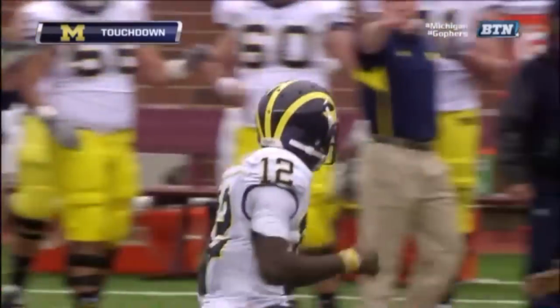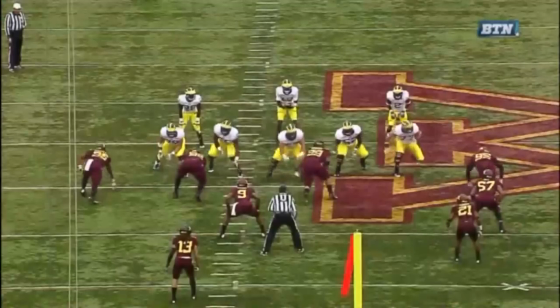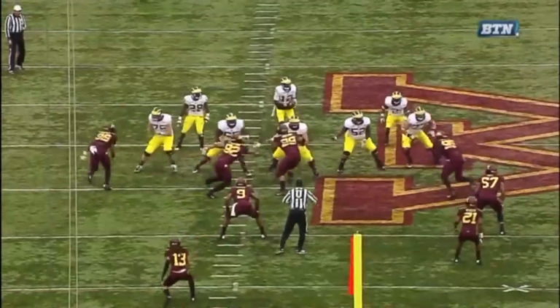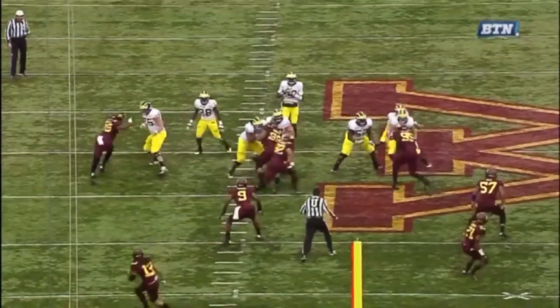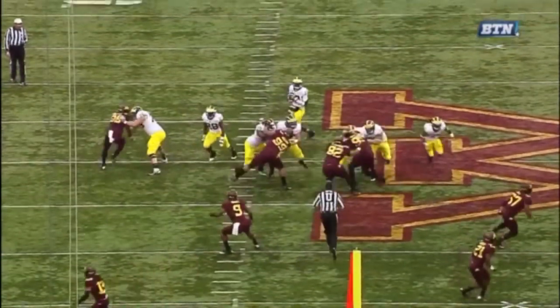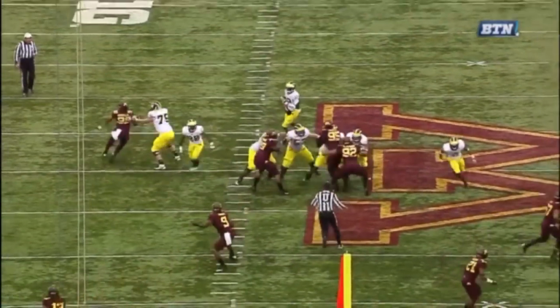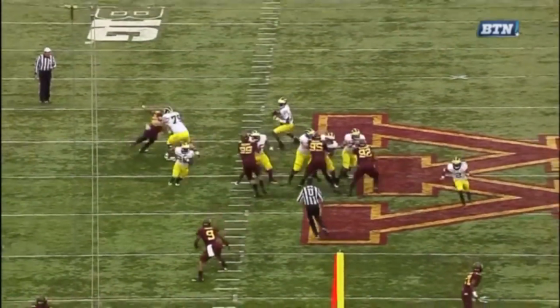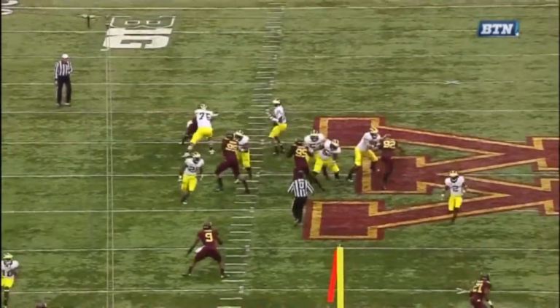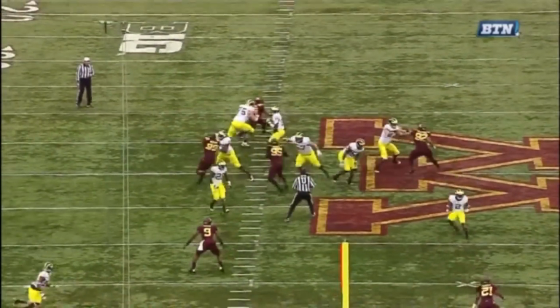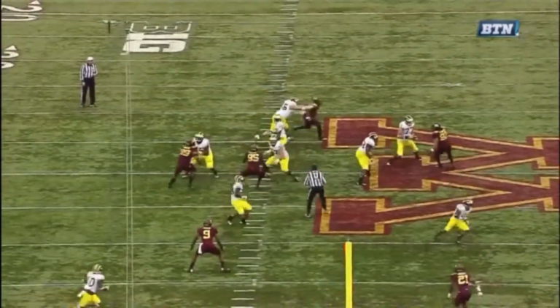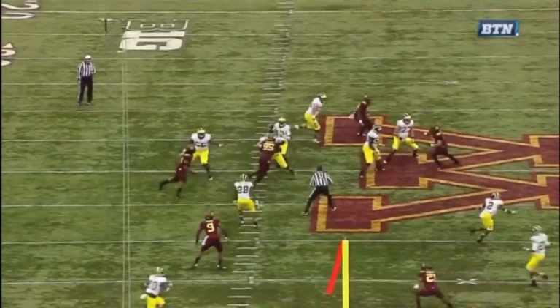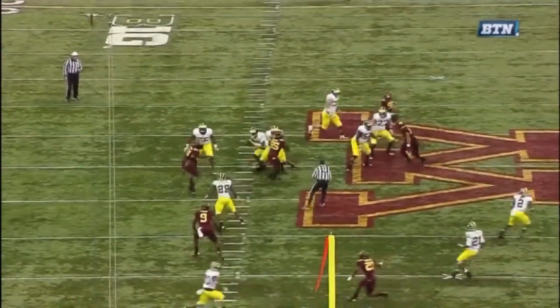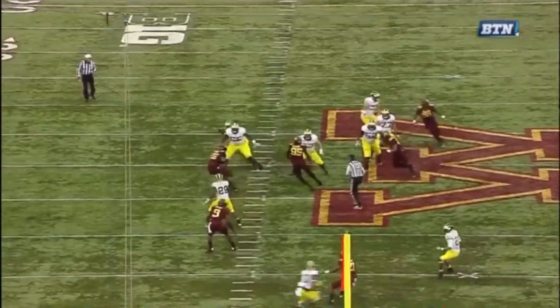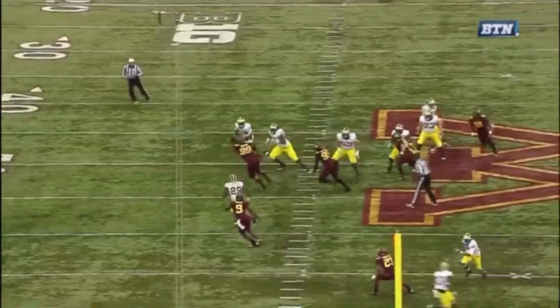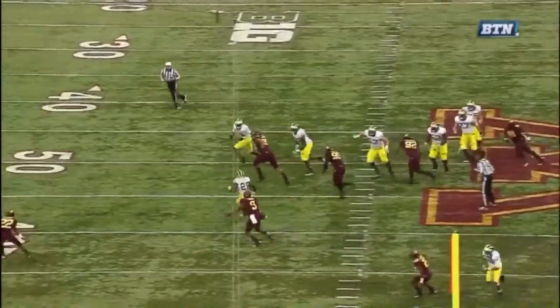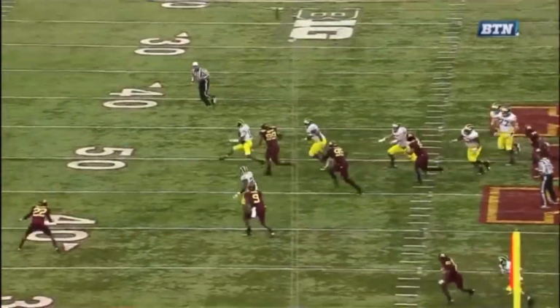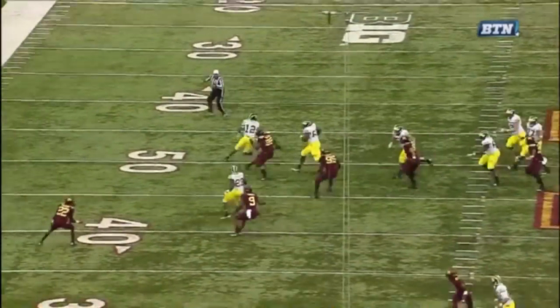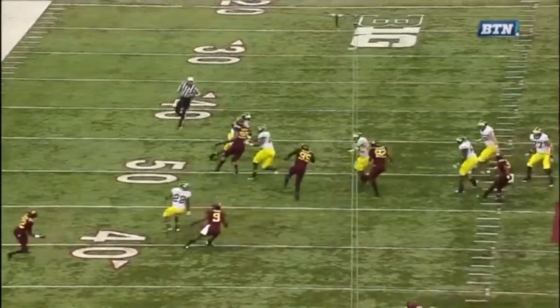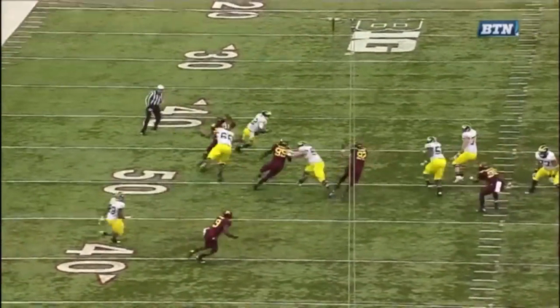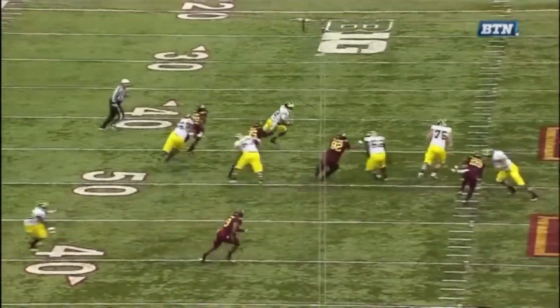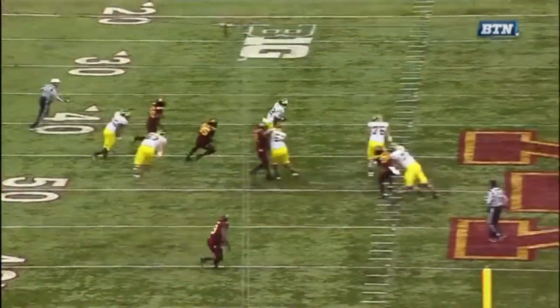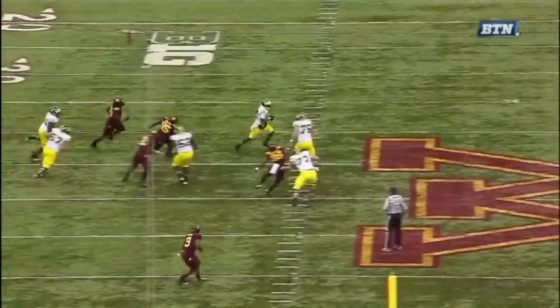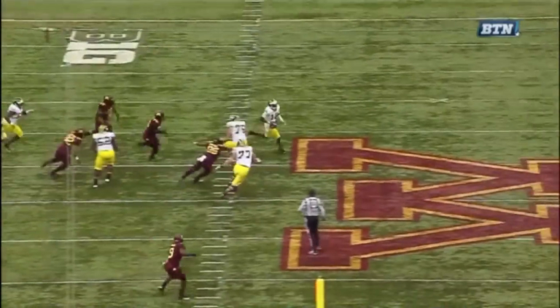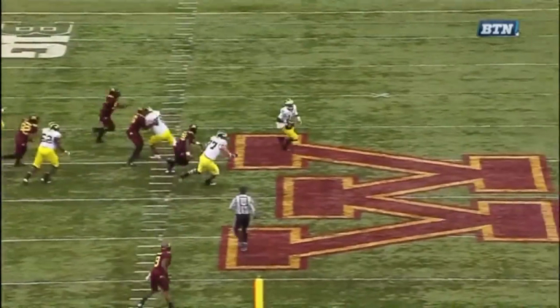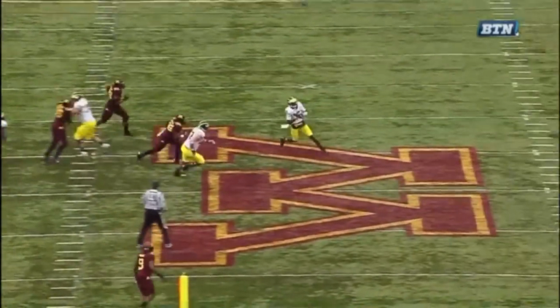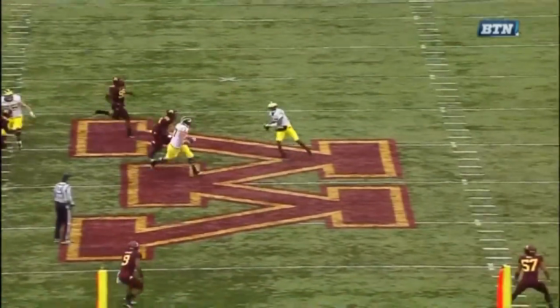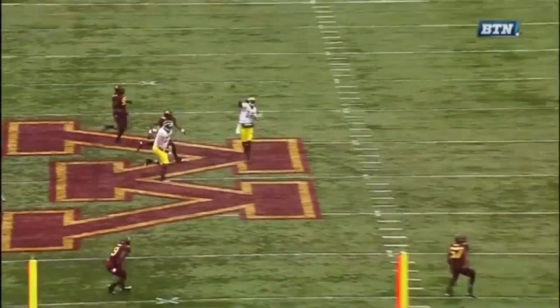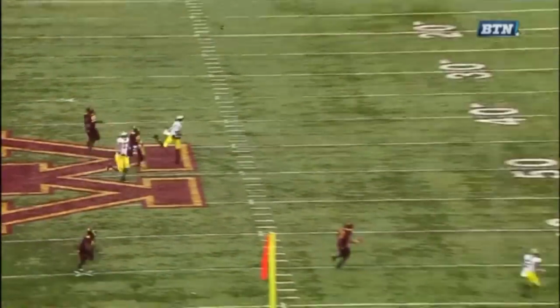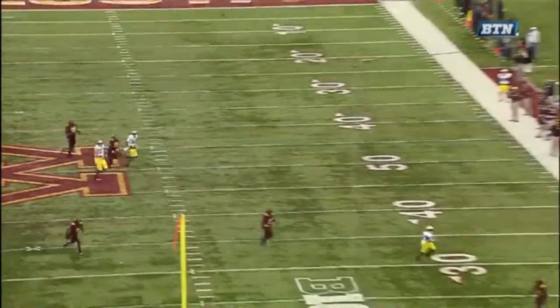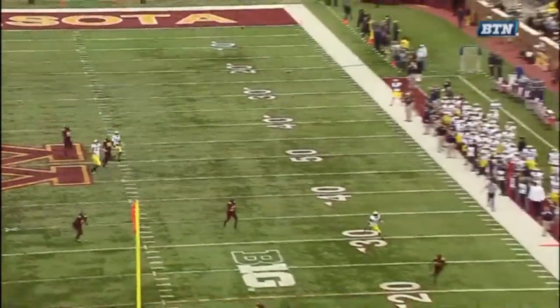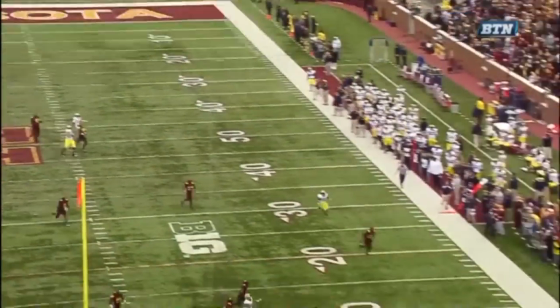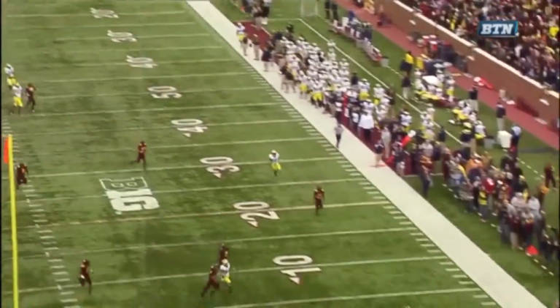Incredible by Gardner. Watch the field — he moves up, nothing there. Slides to his right, but nothing there. So he comes all the way around, which buys time for his receiver to get loose in the back of the end zone.